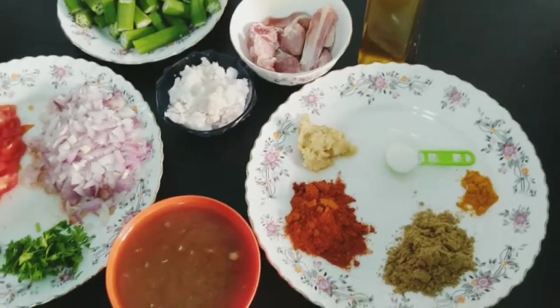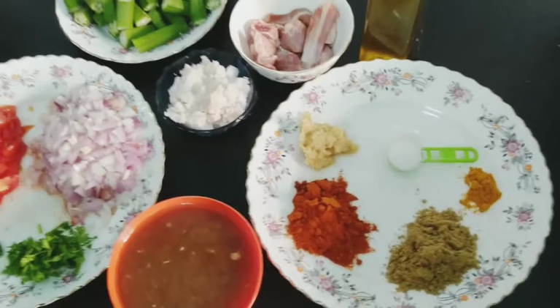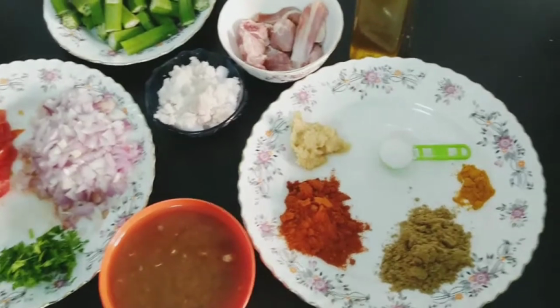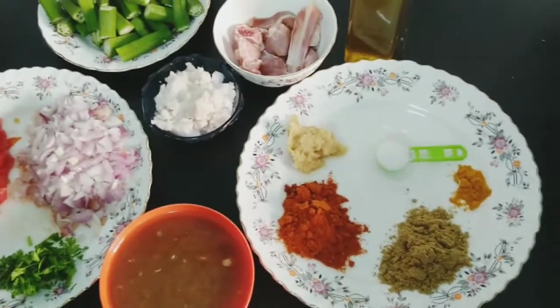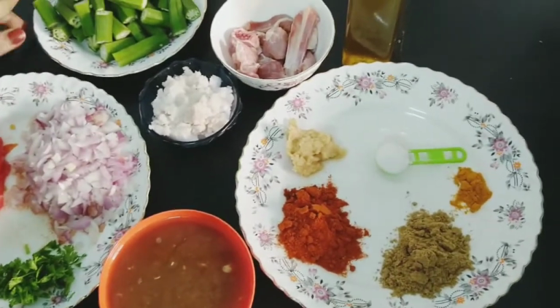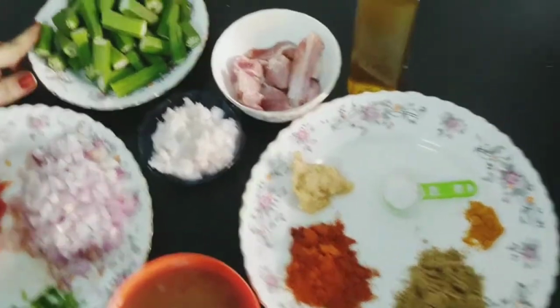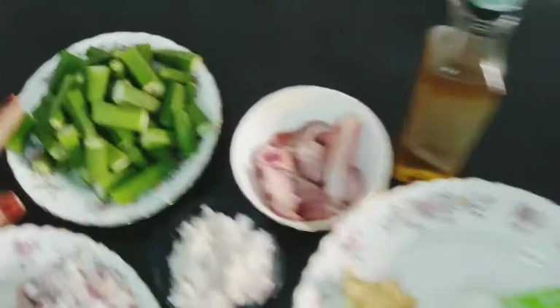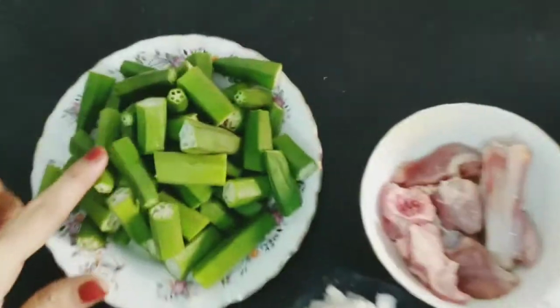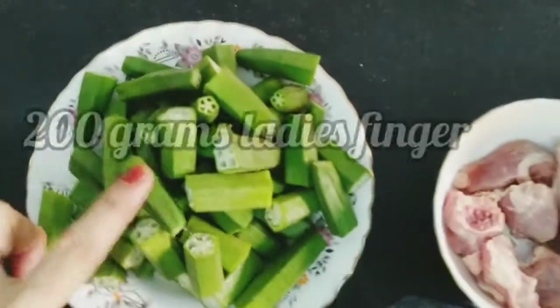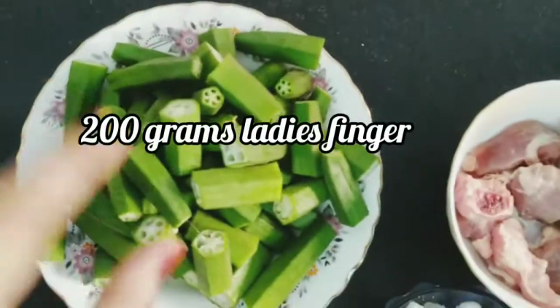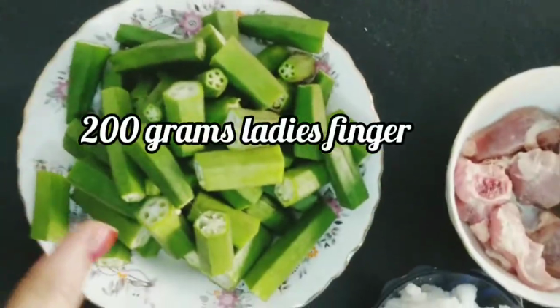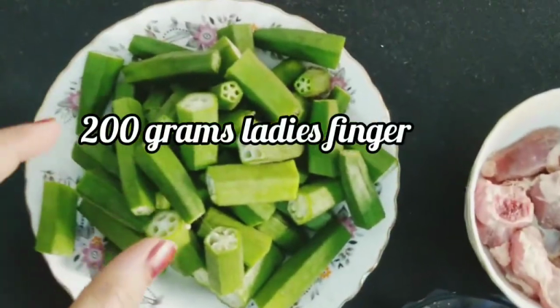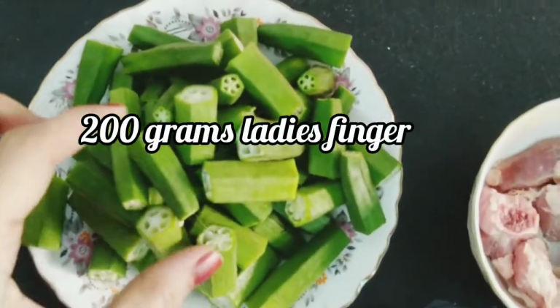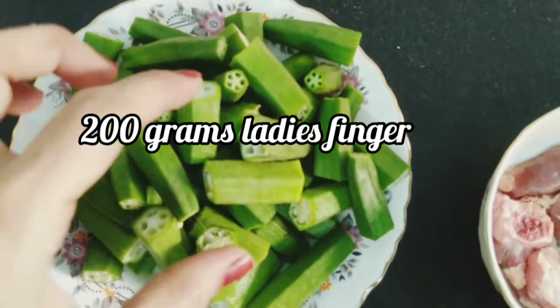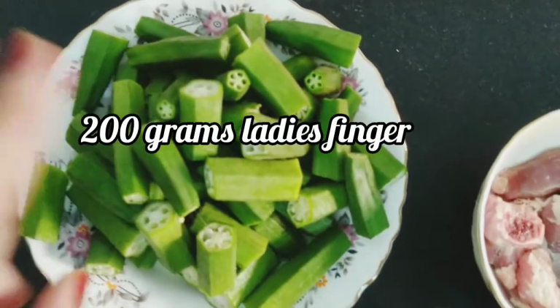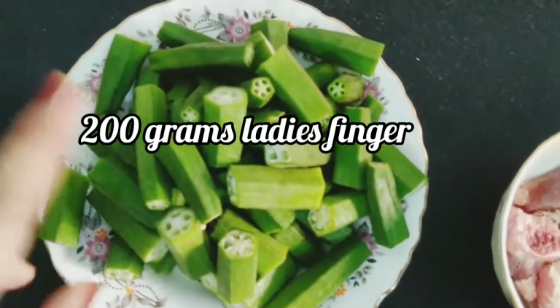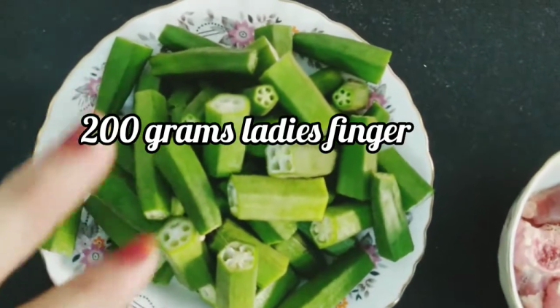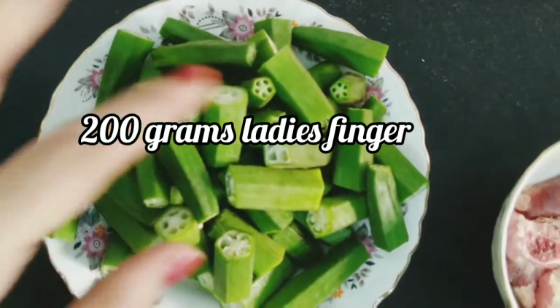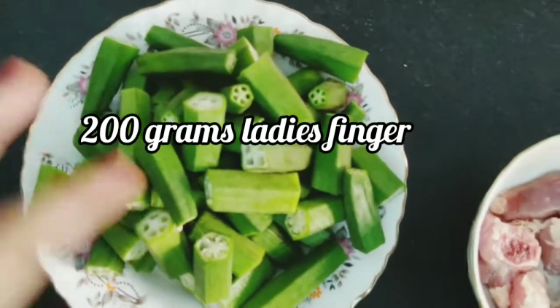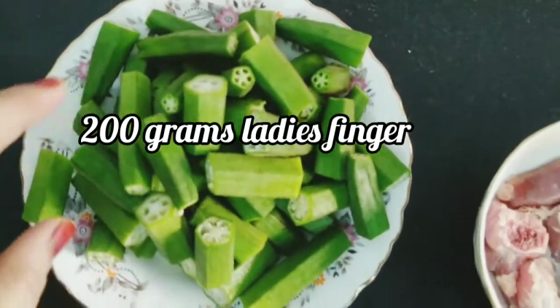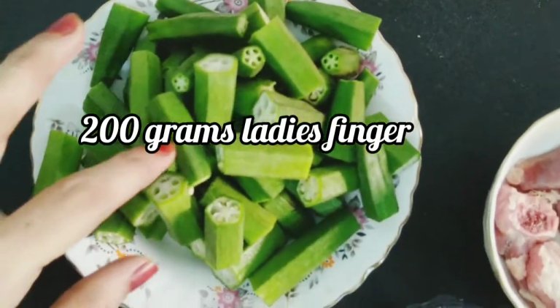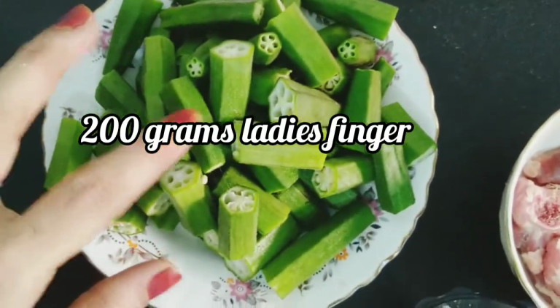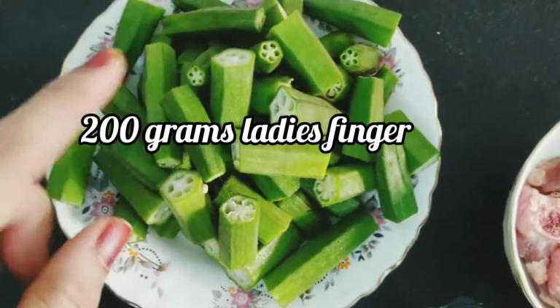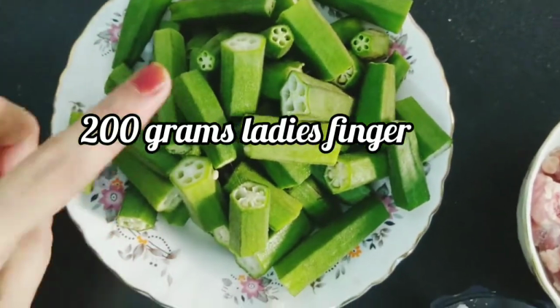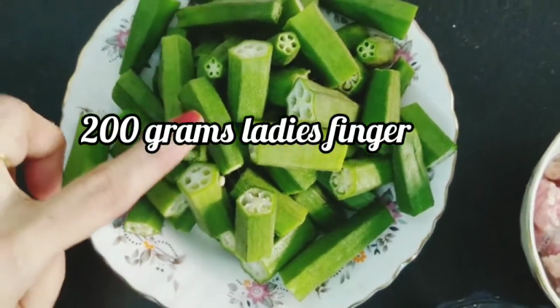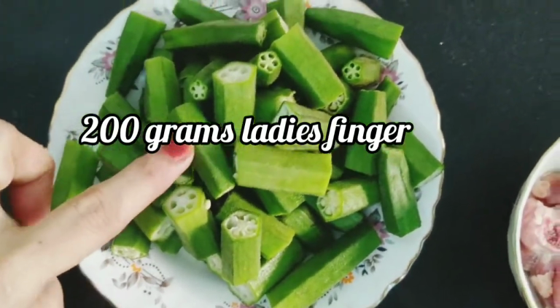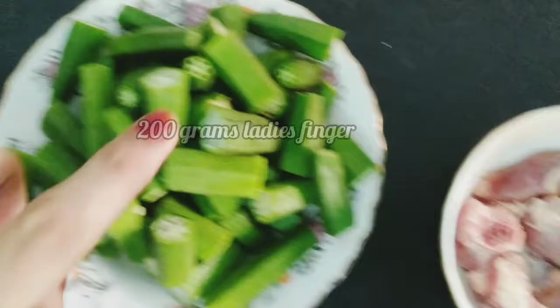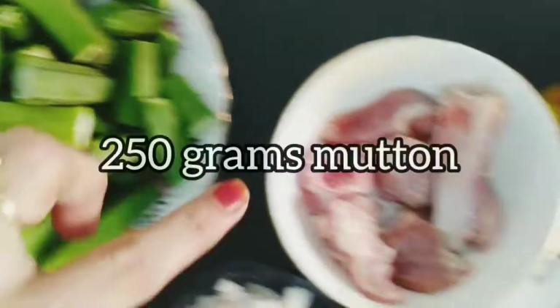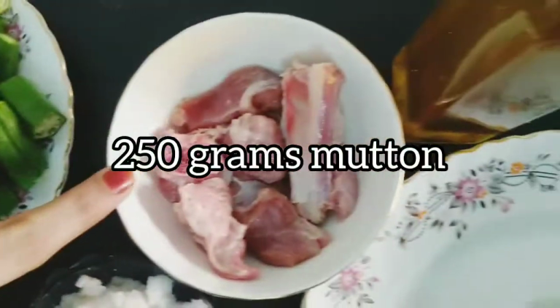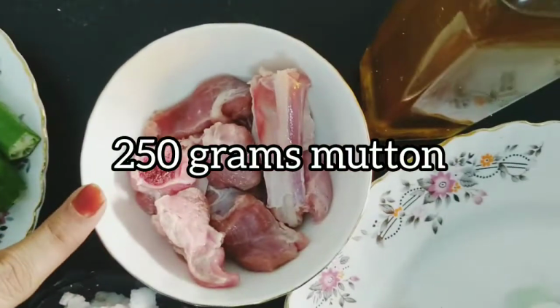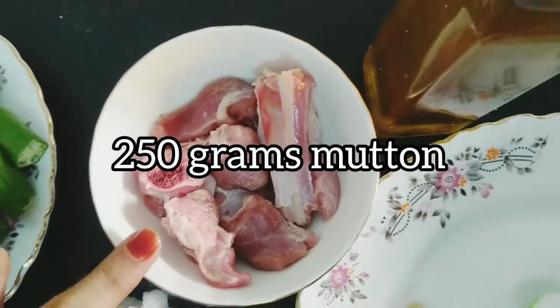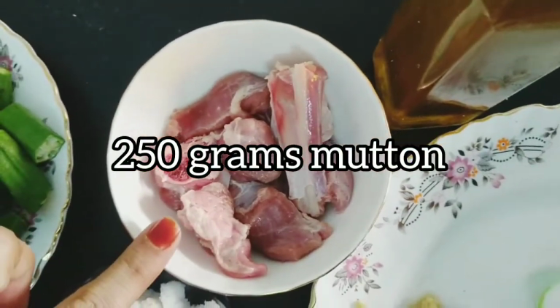This is called Vendakai. We are going to cut and wash both sides. It's about 200 grams. The mutton is about 250 grams.